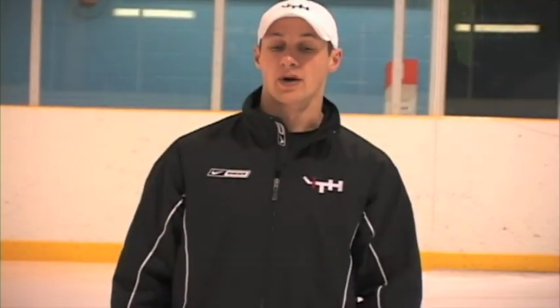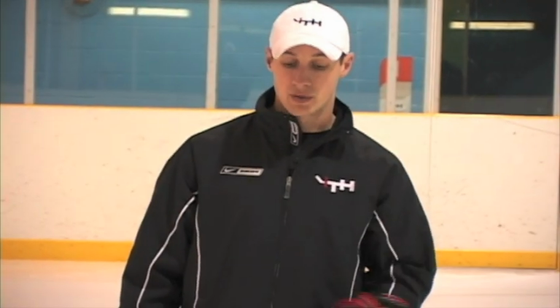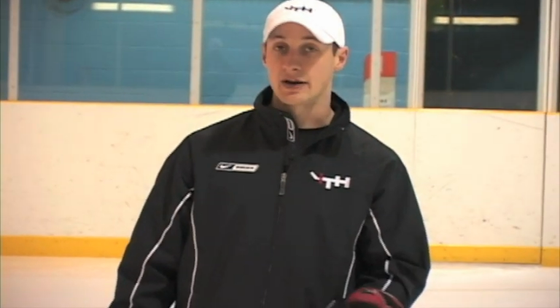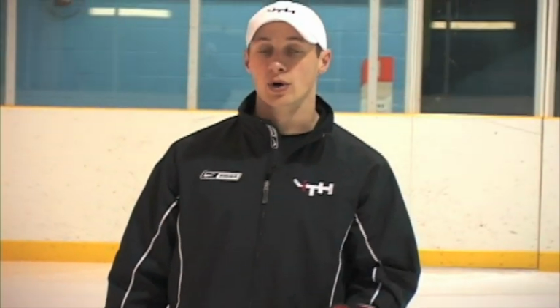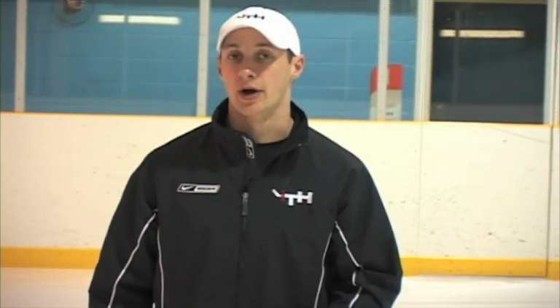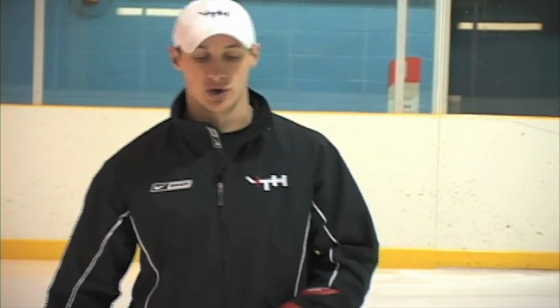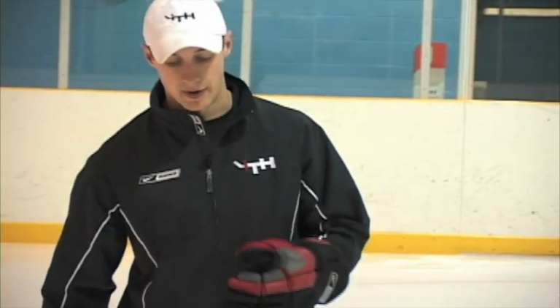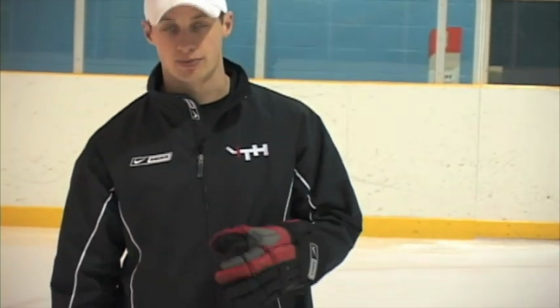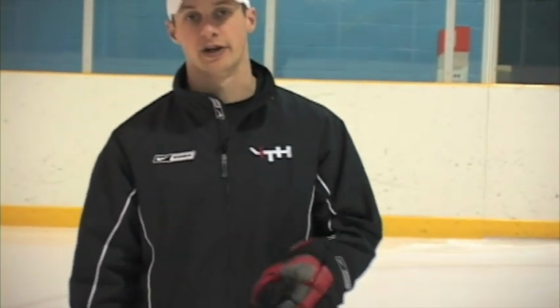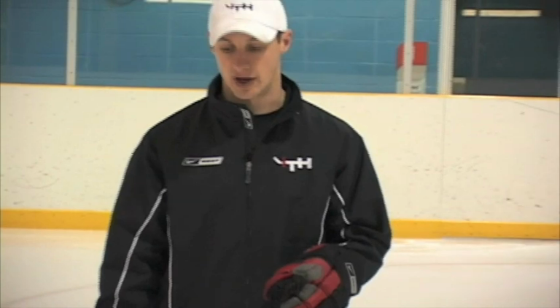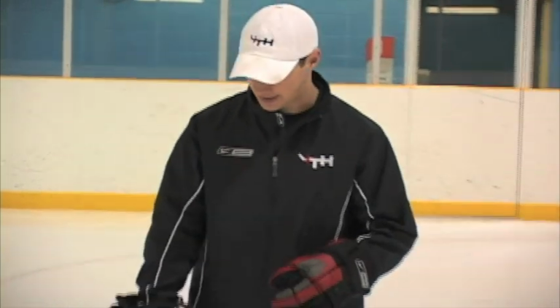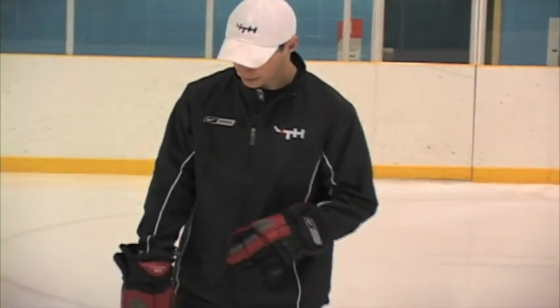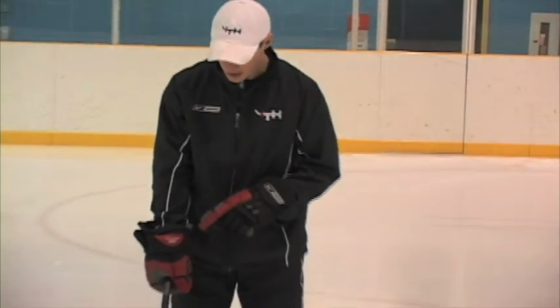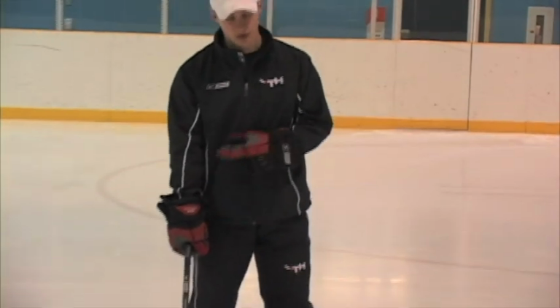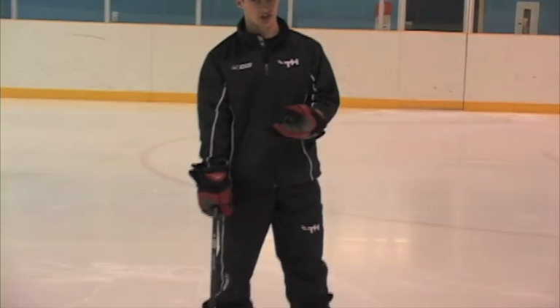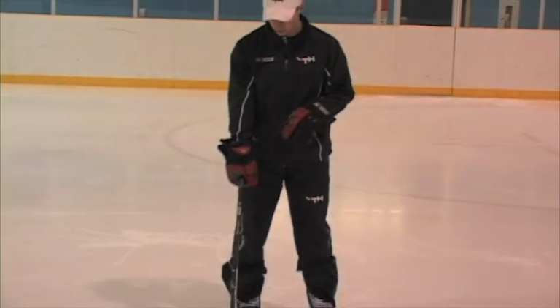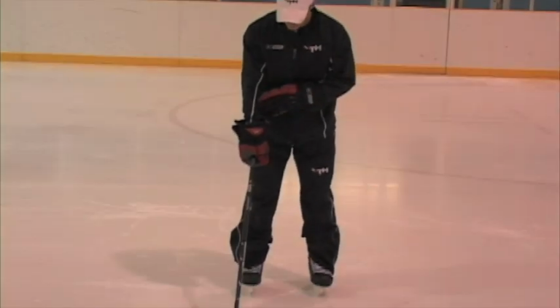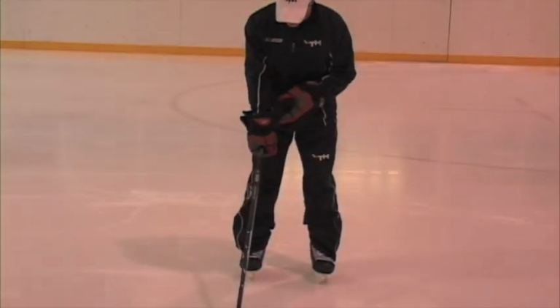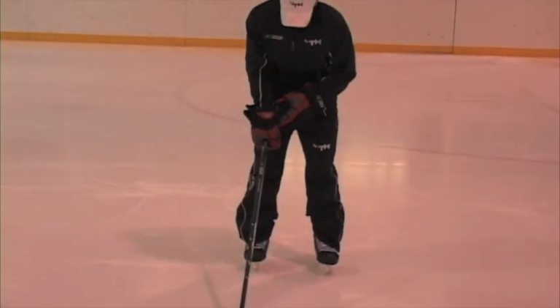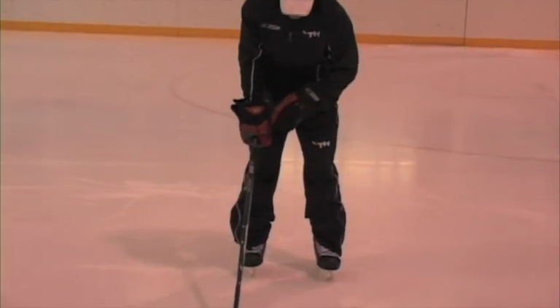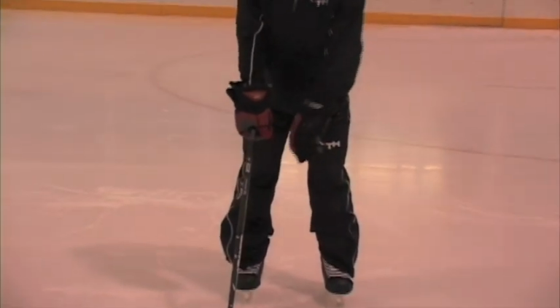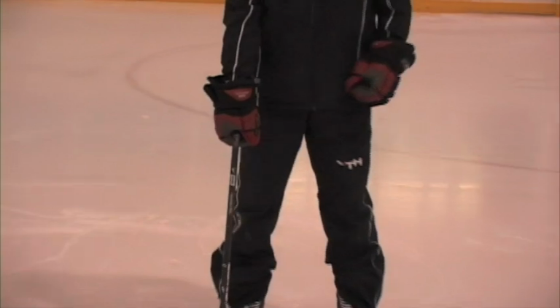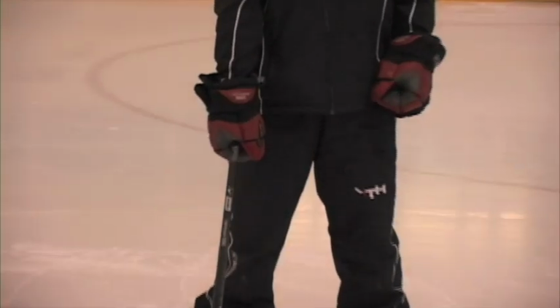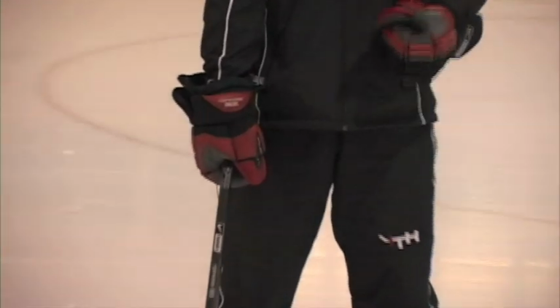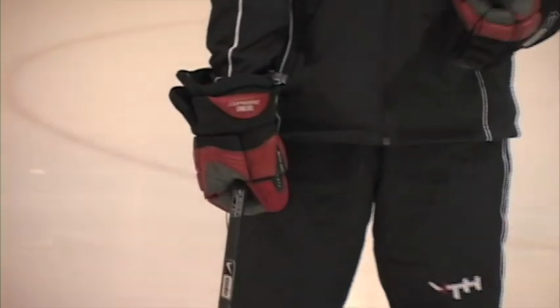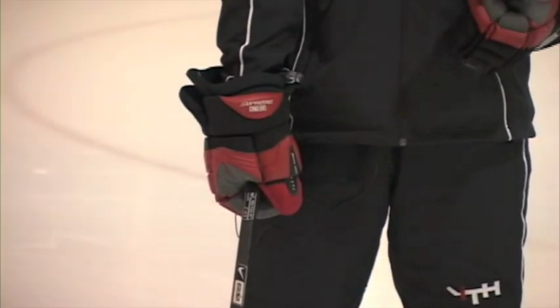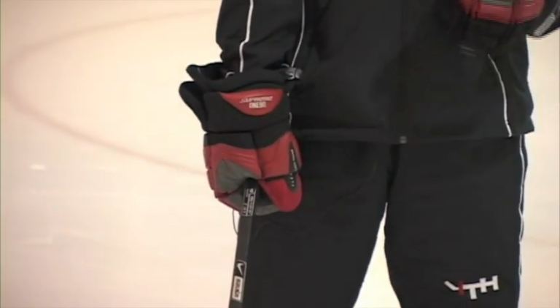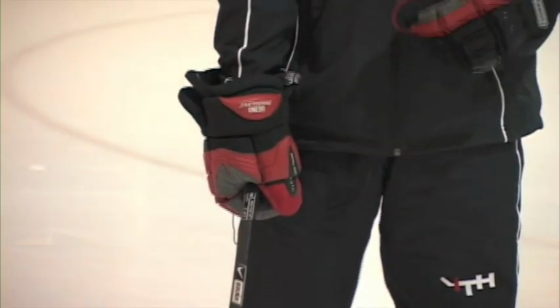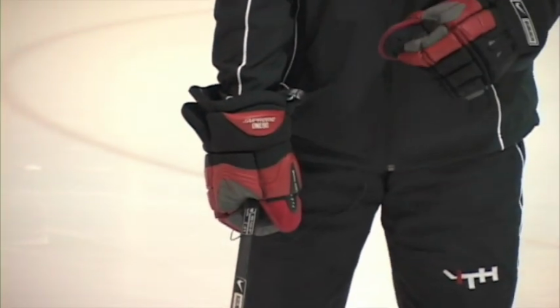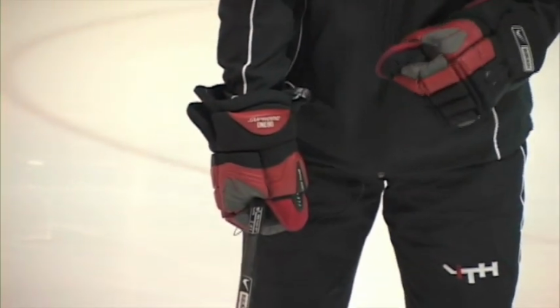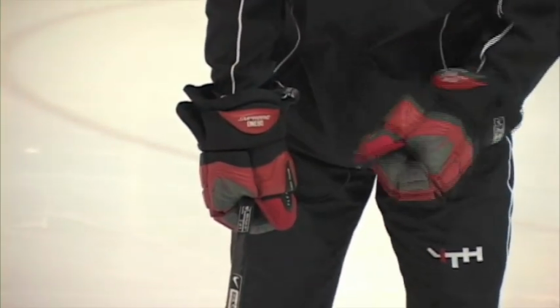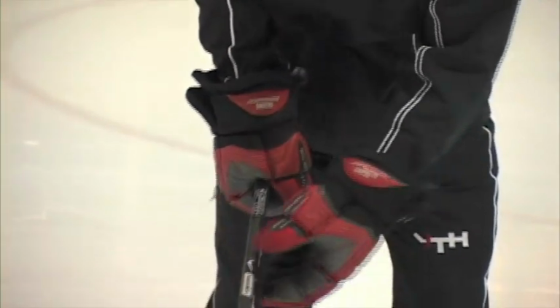Whenever we begin working on puck control, the most important thing is our grip. What I've got here is perfect. I've got my thumb starting pointing down, and I've got all my fingers and my thumb wrapped around the top of the shaft right now.